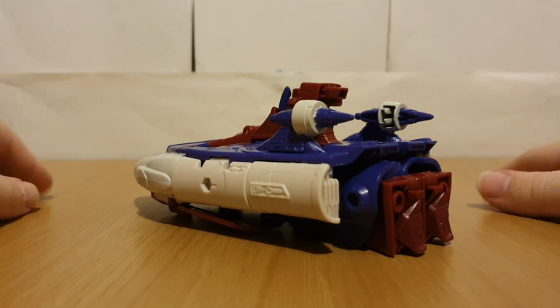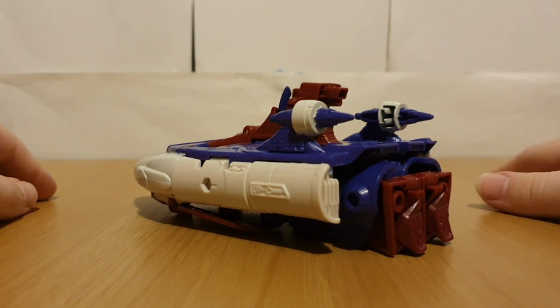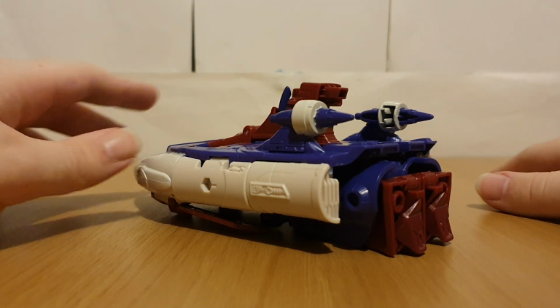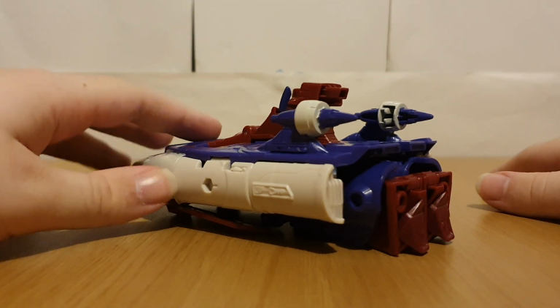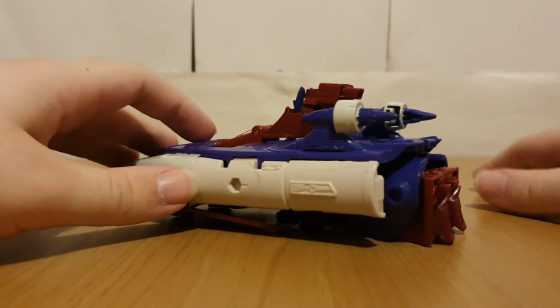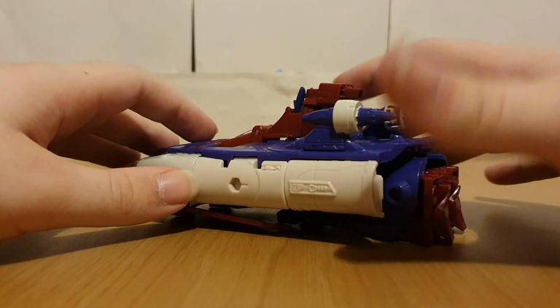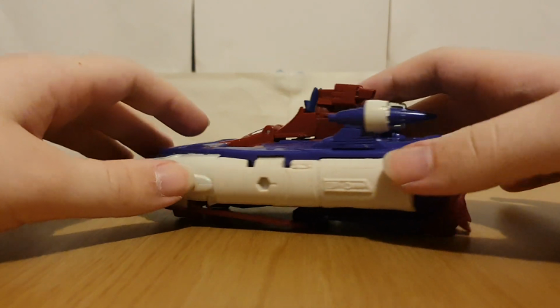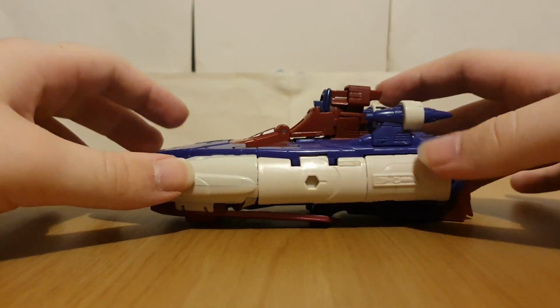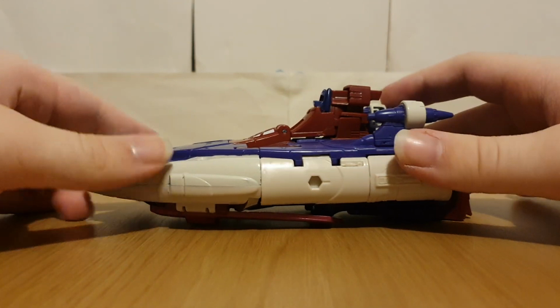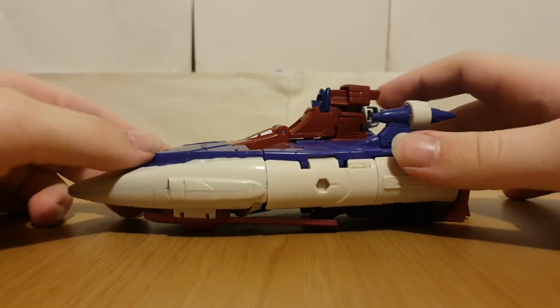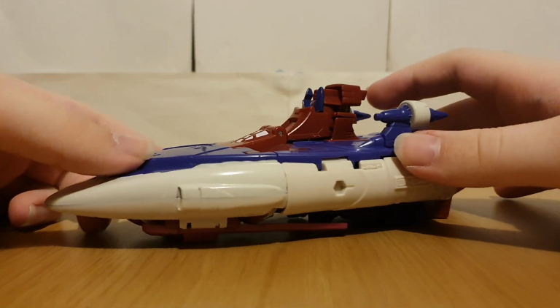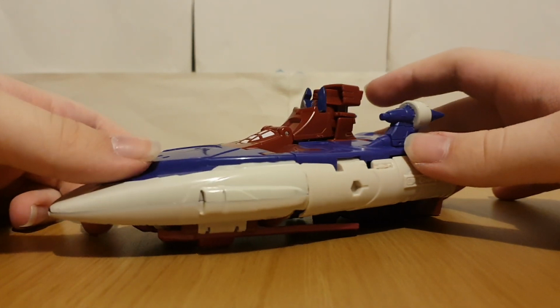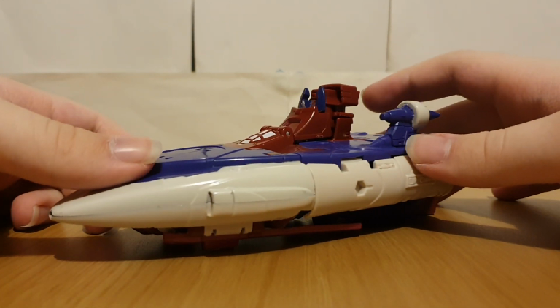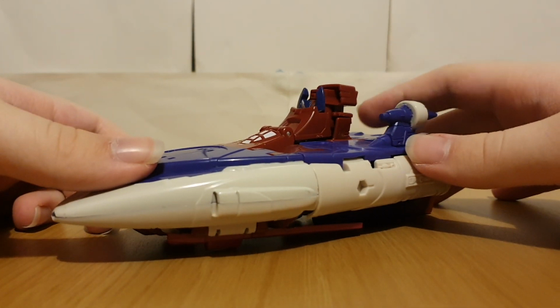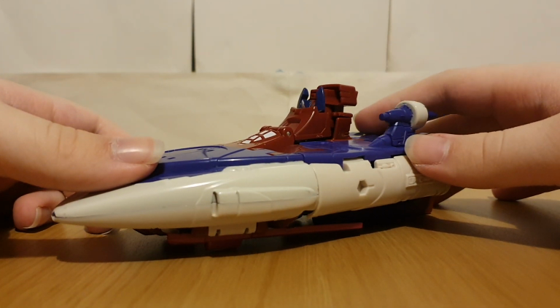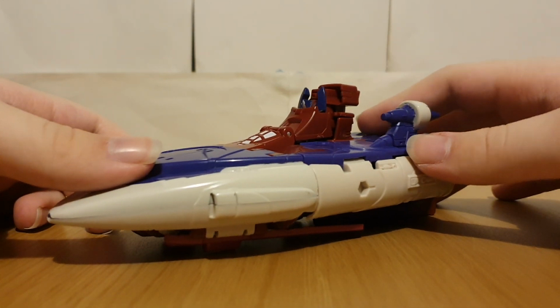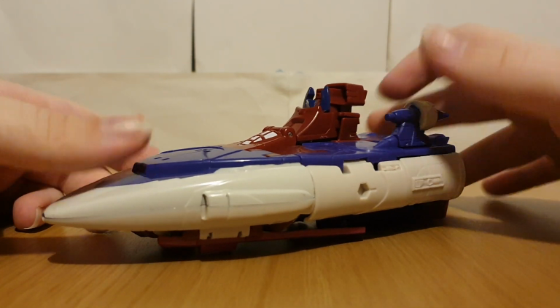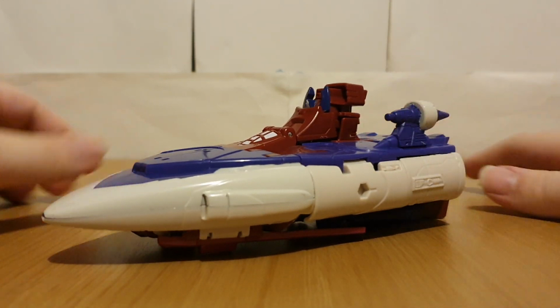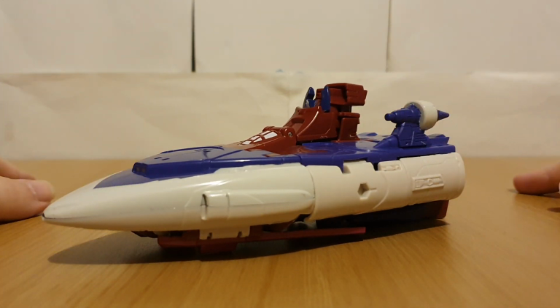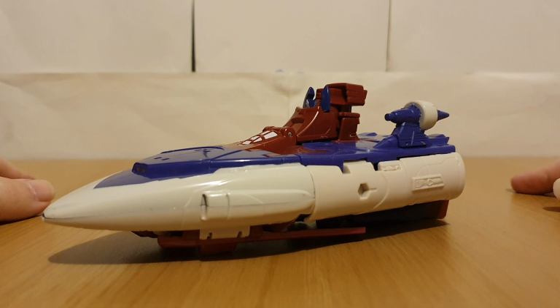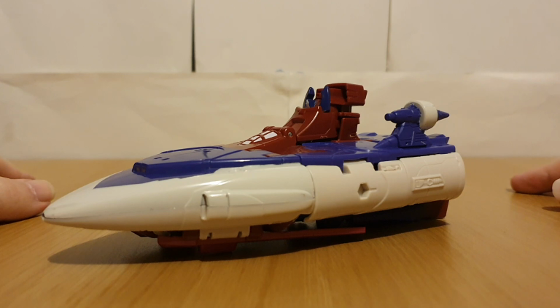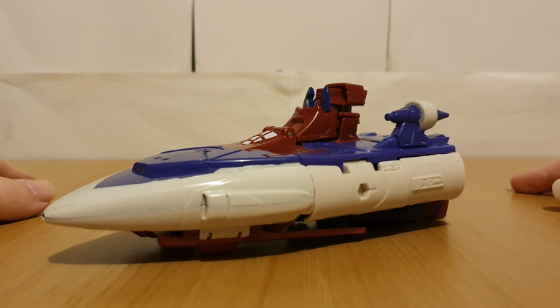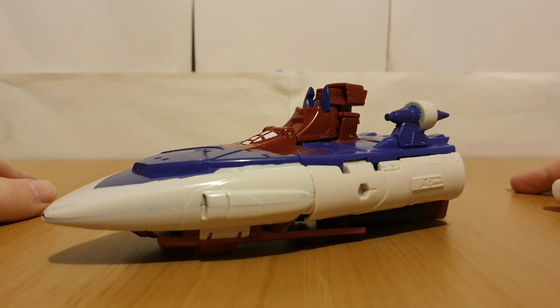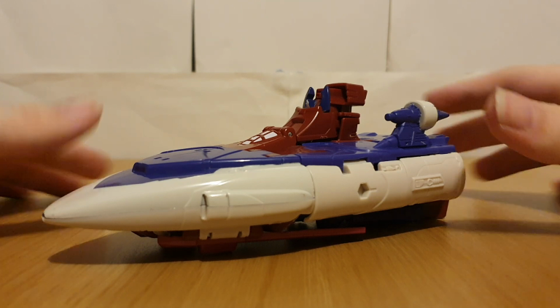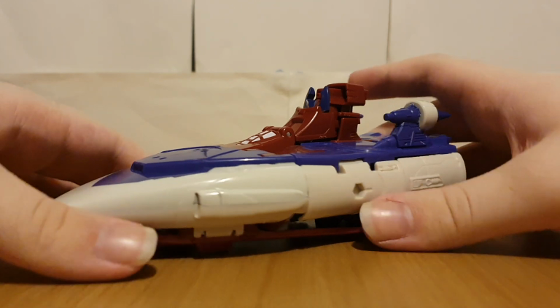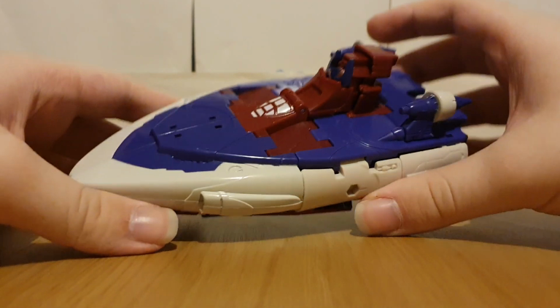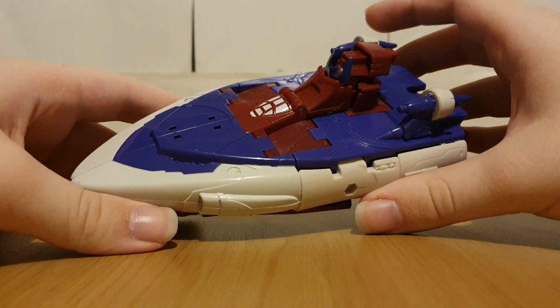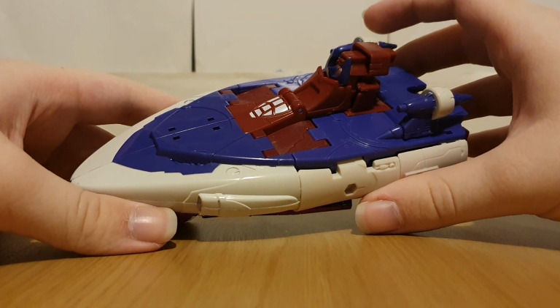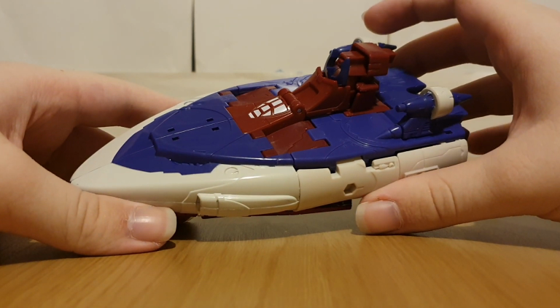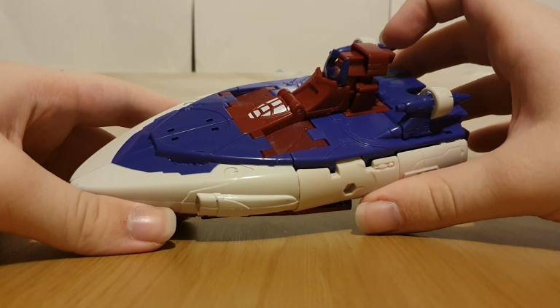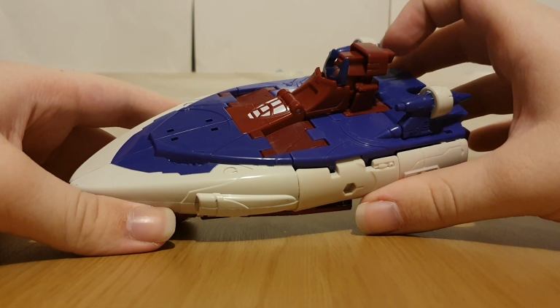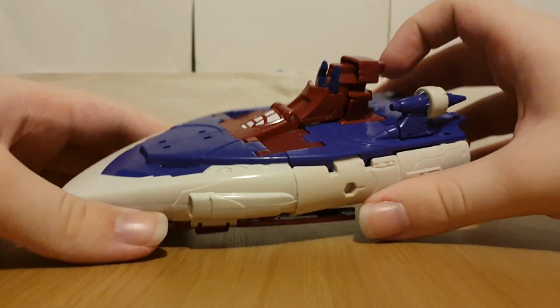At least he's not a lion this time. But yeah, just taking a look at the vehicle mode — it's pretty much just Scourge's space boat mode.